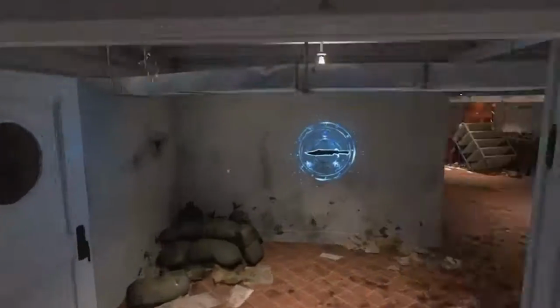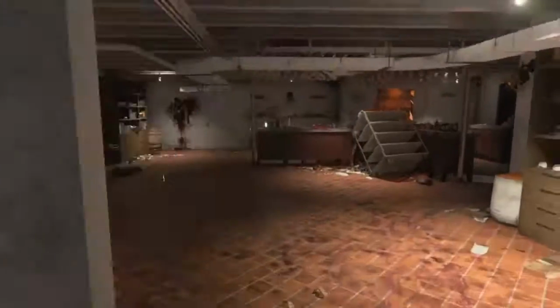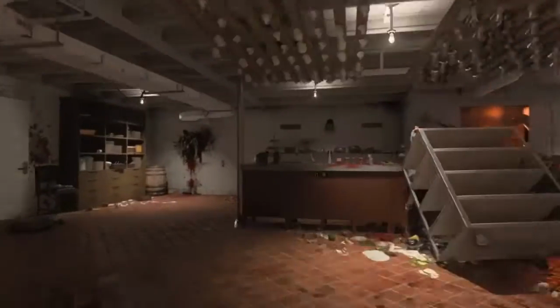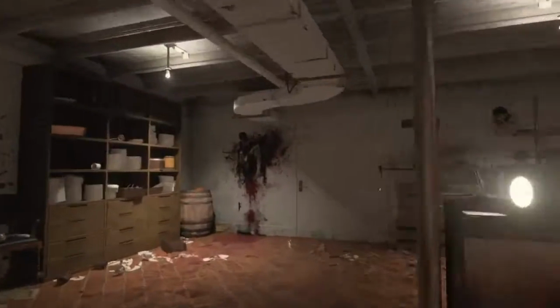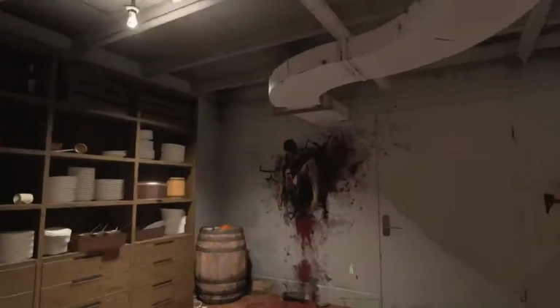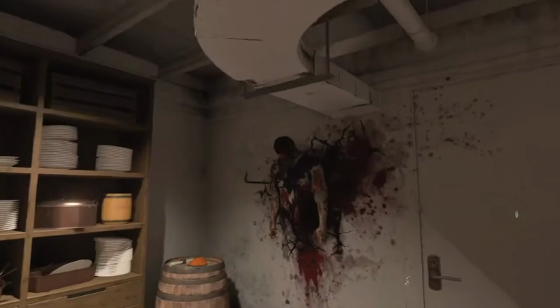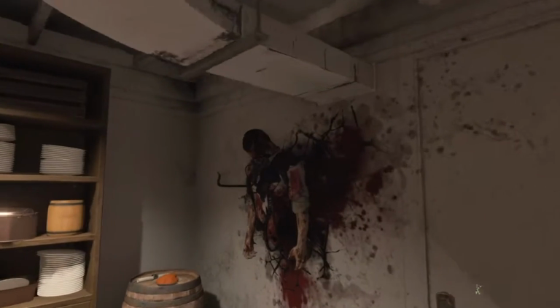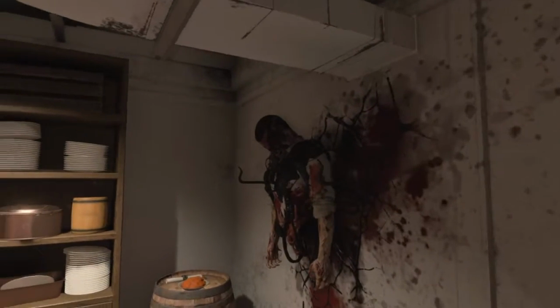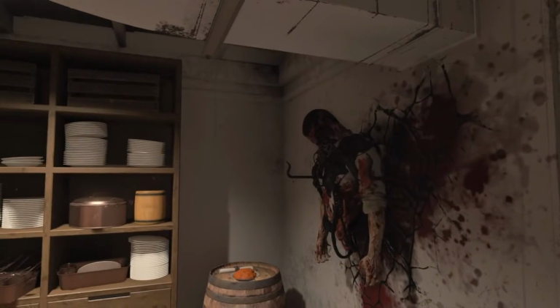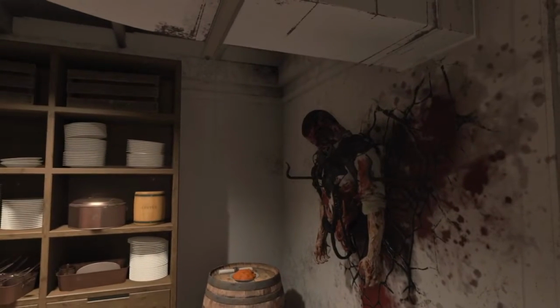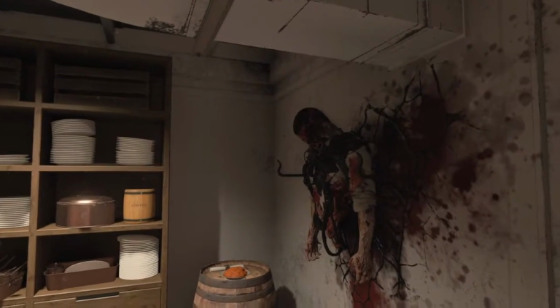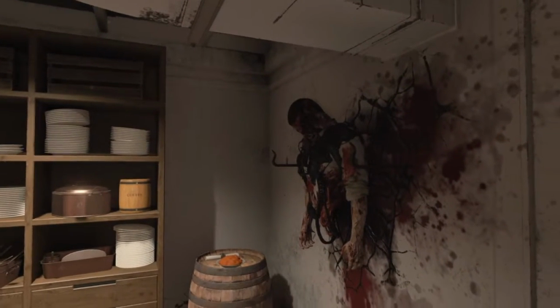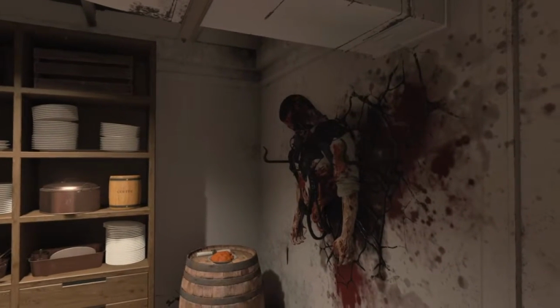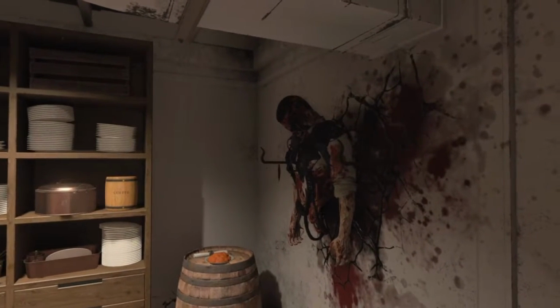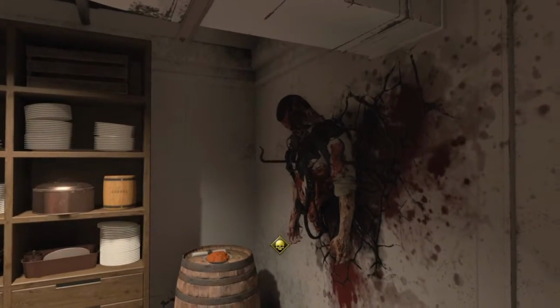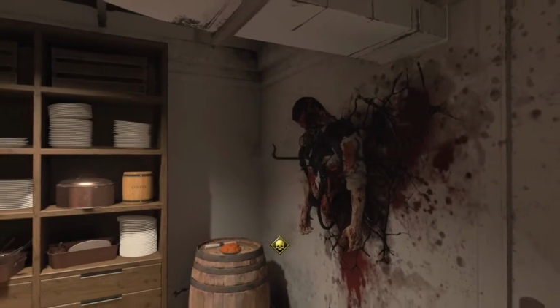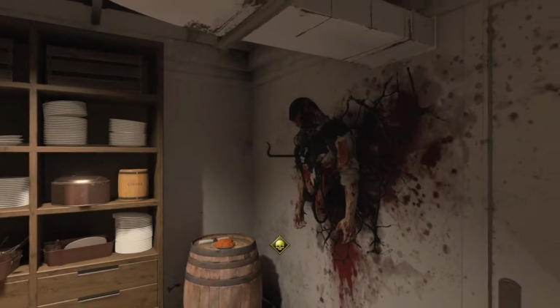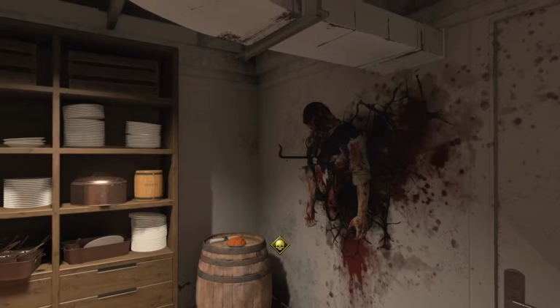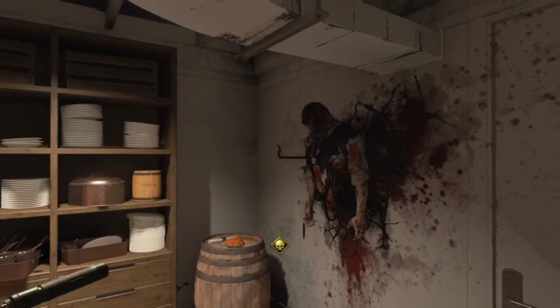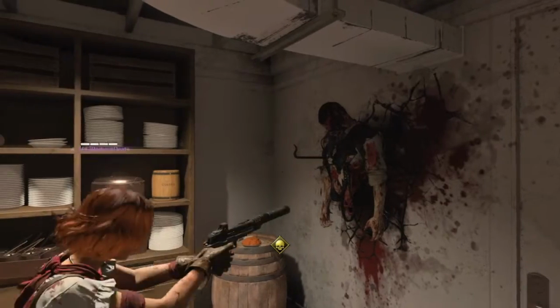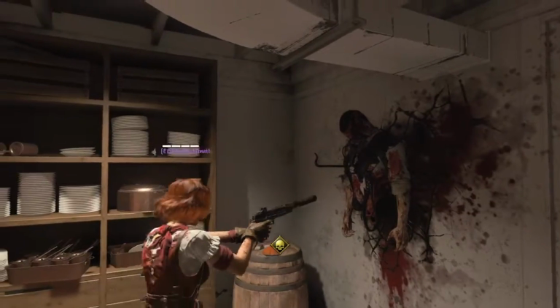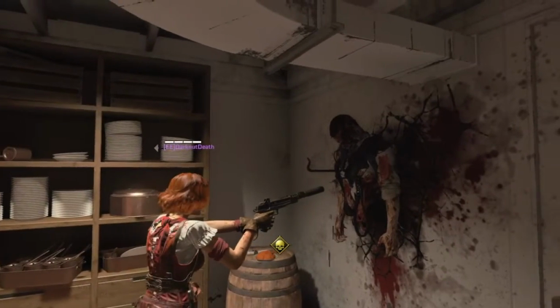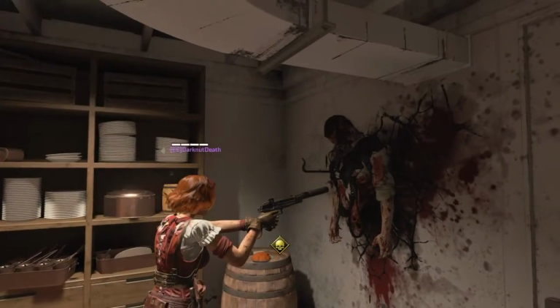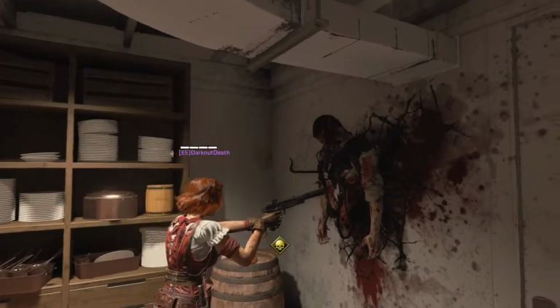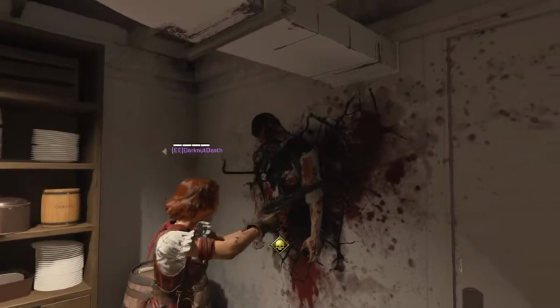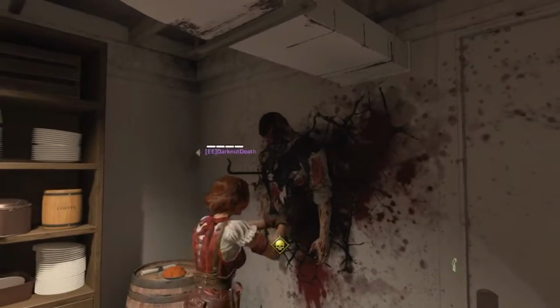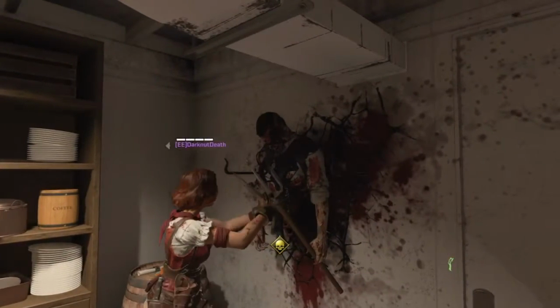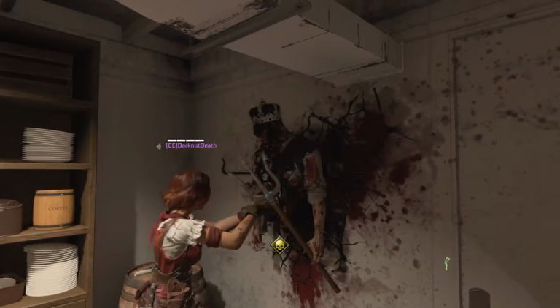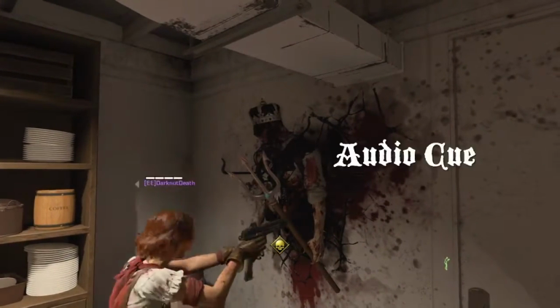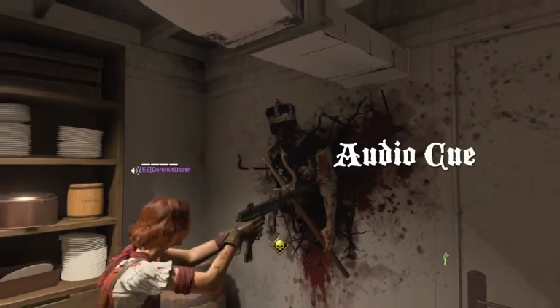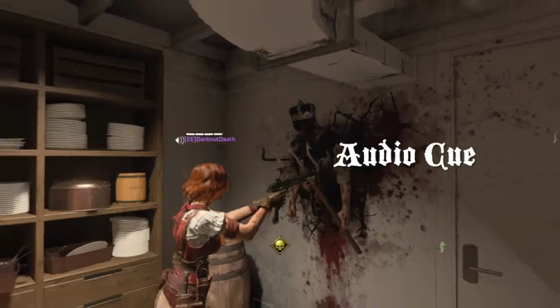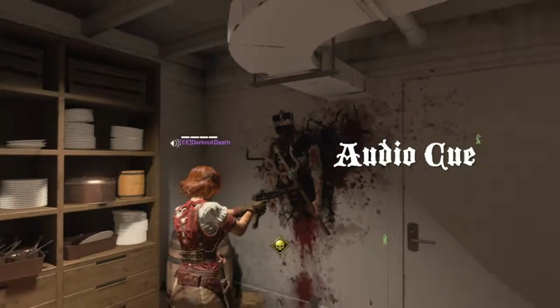After you have all three parts, take them down into the galley and dress this zombie that's hanging on some spikes on the wall. Once you do that, you're going to get an audio cue, and the next round — and only the next round — all the zombies will act like they're underwater.